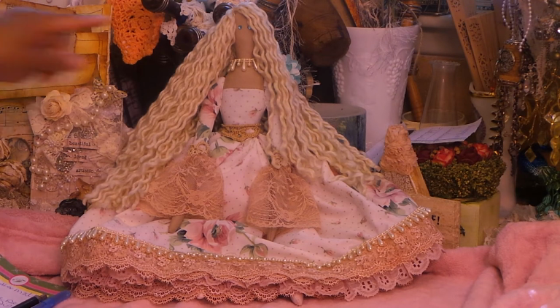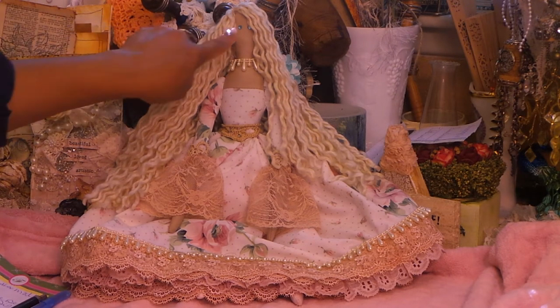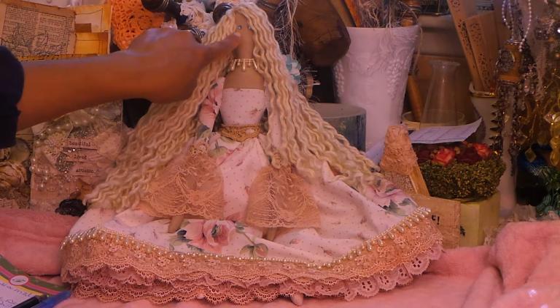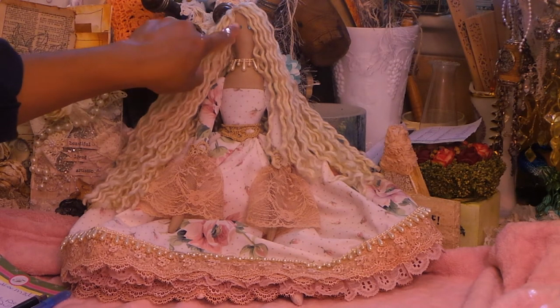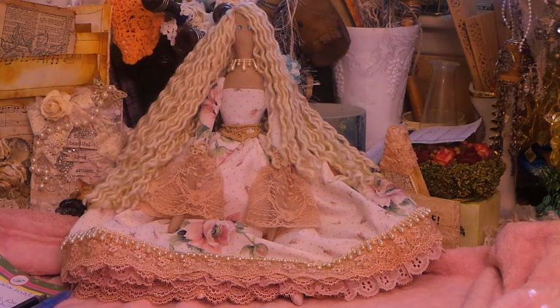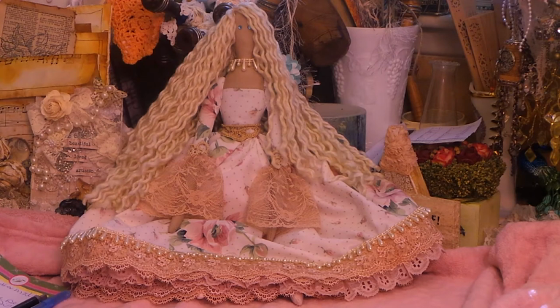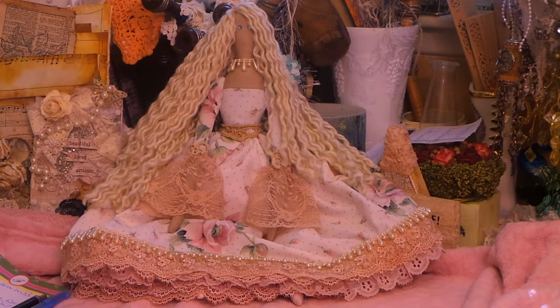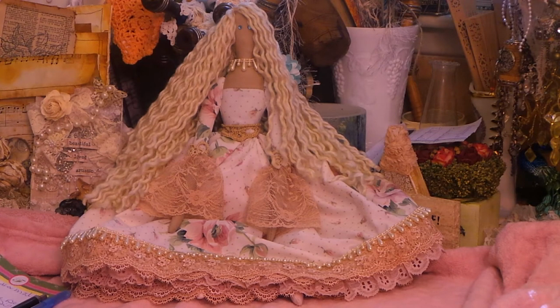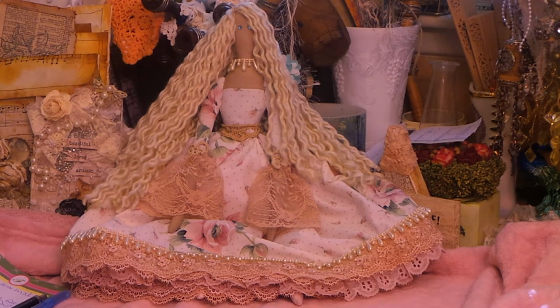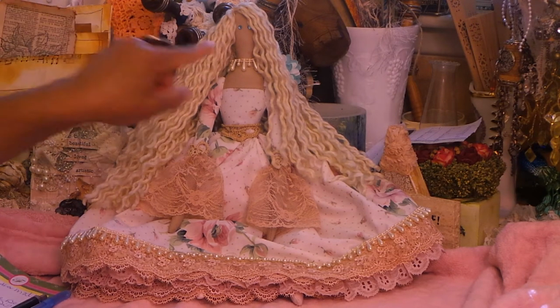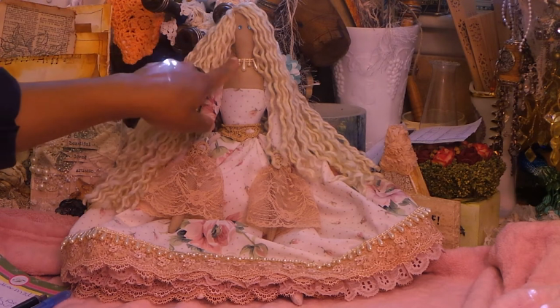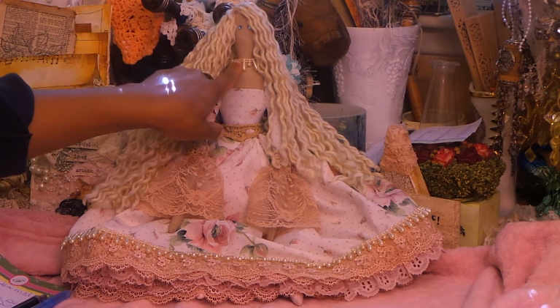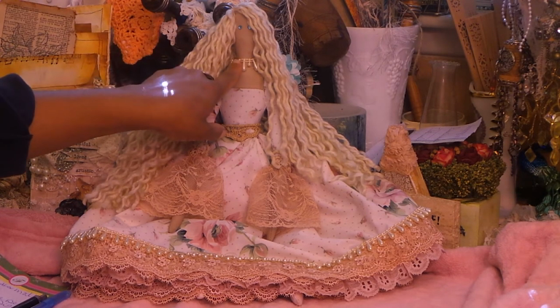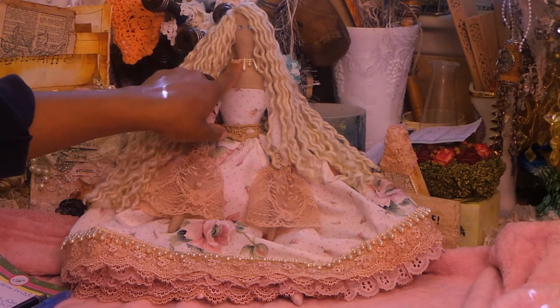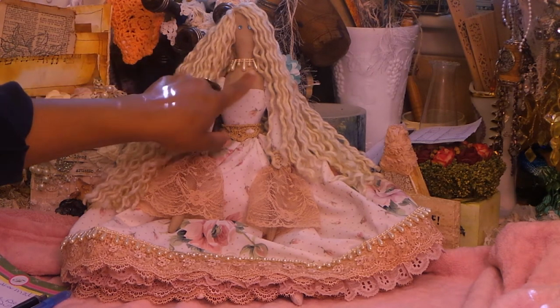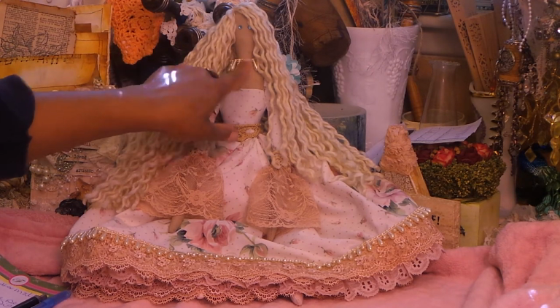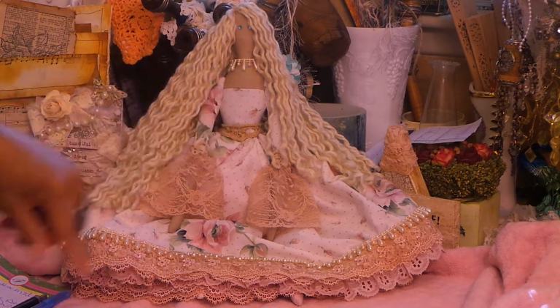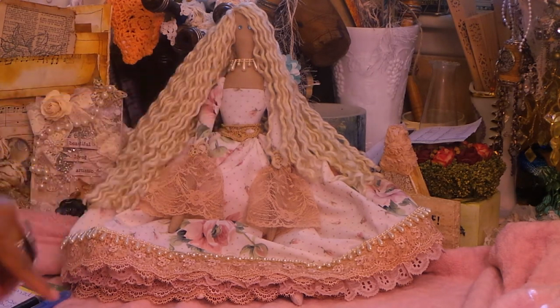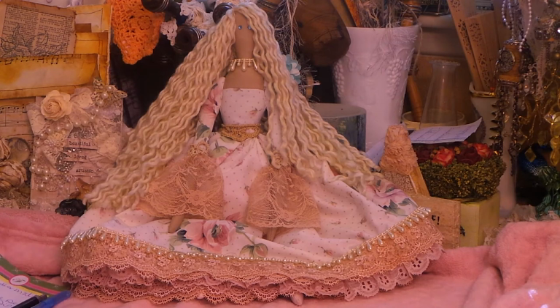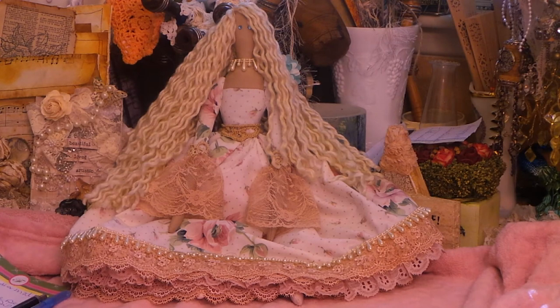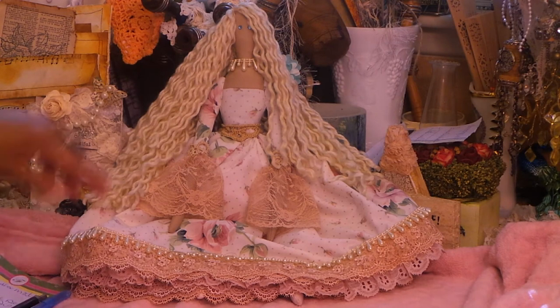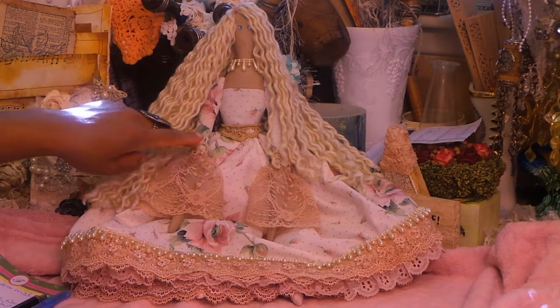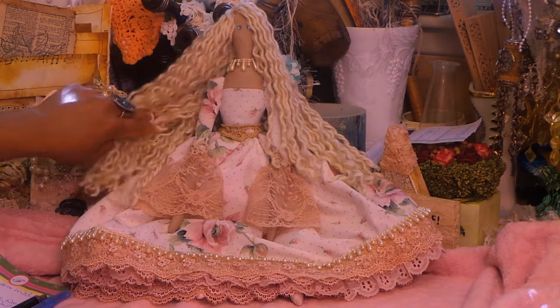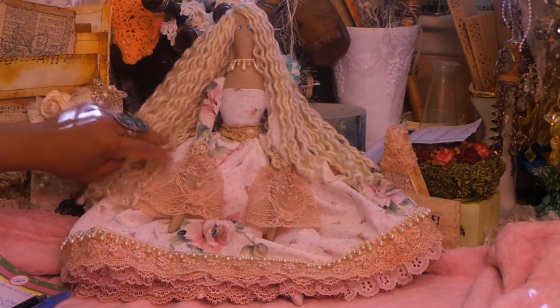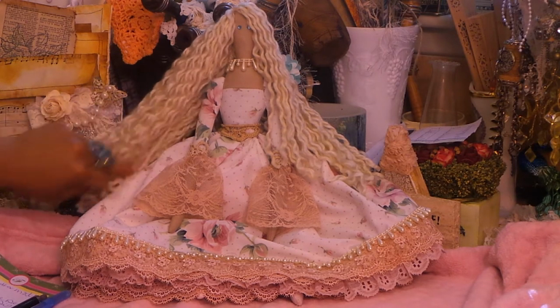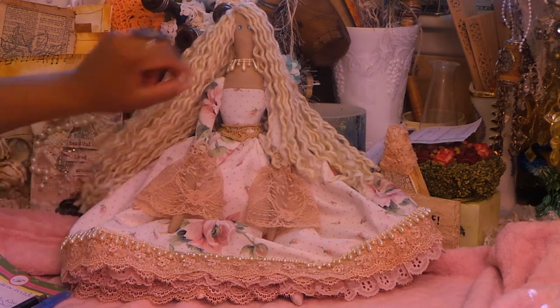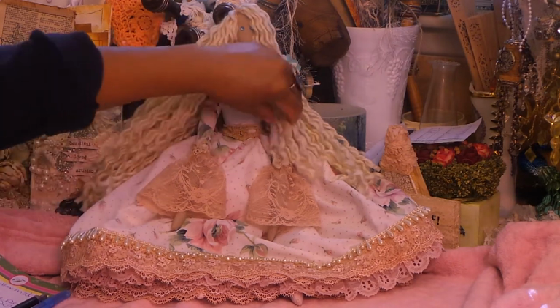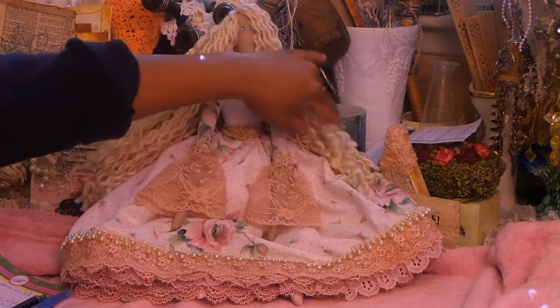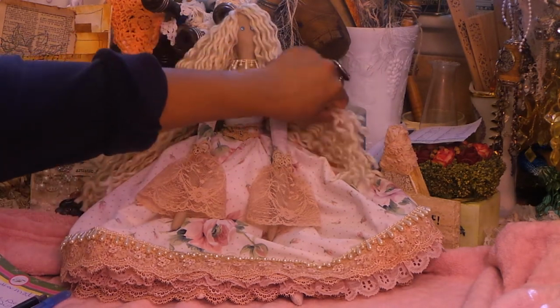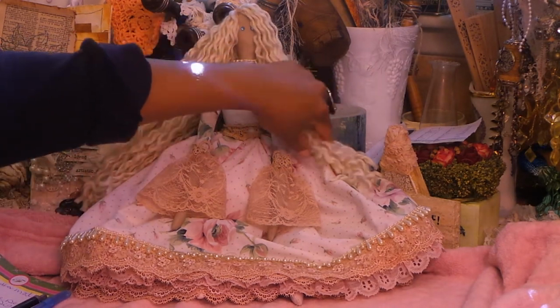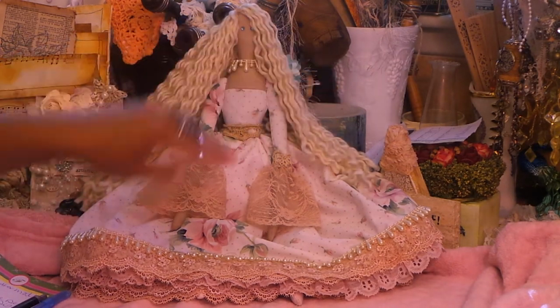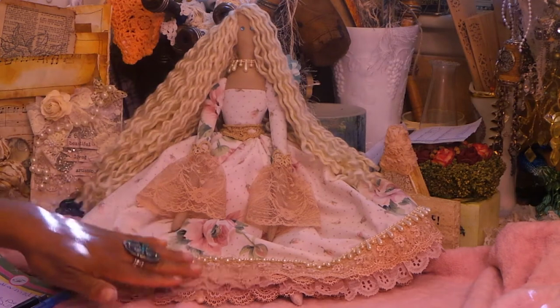For the eyes I used some rhinestones, some blue ones, and some Hobby Lobby bead trim for the necklace. Let me just show you guys everything.